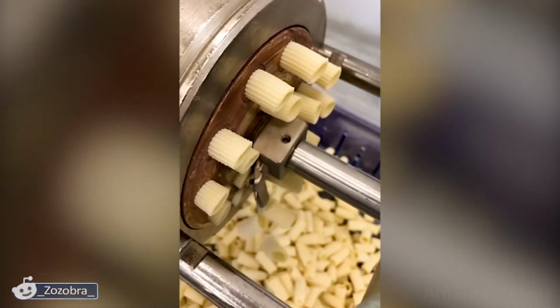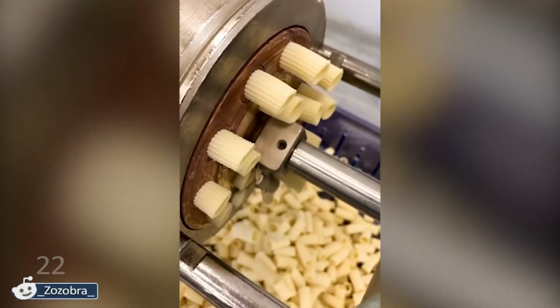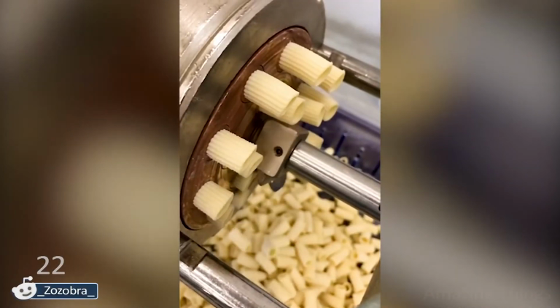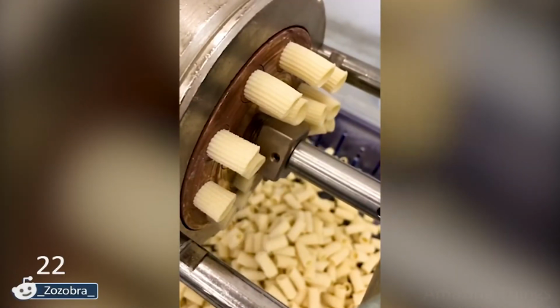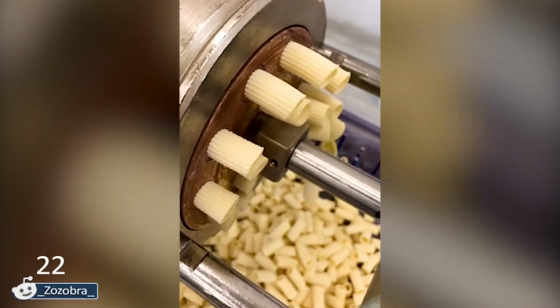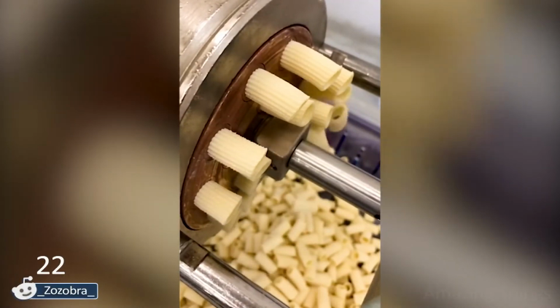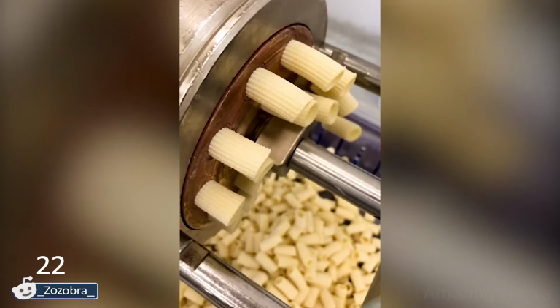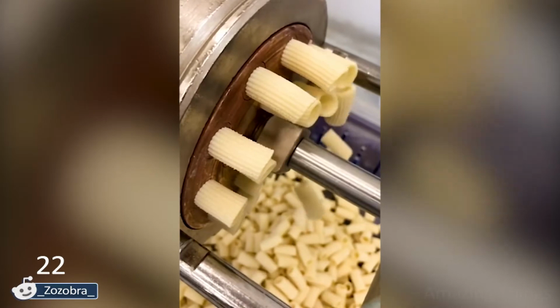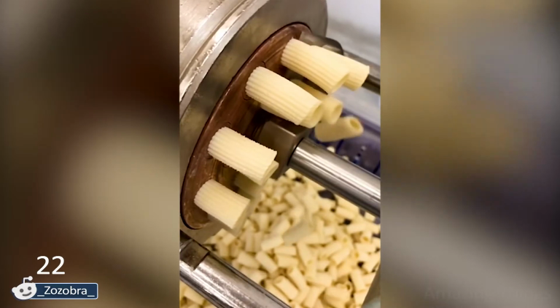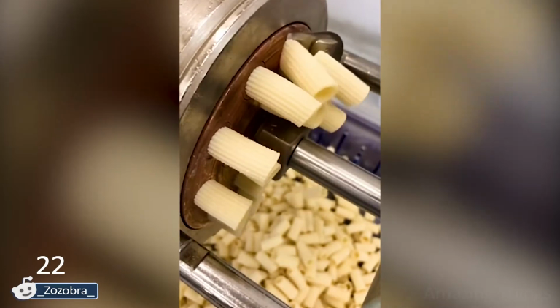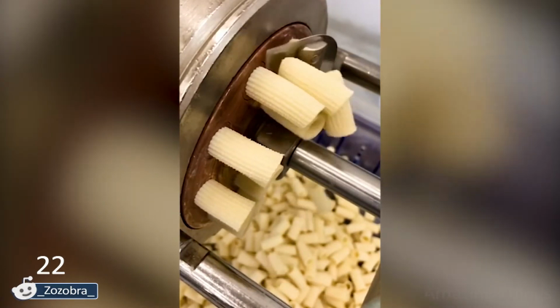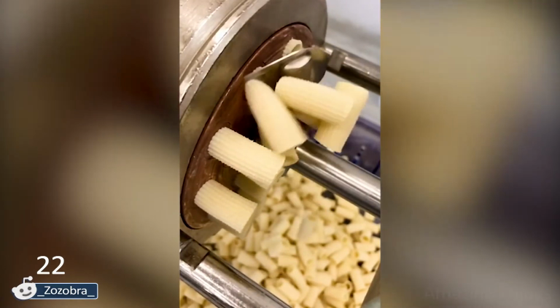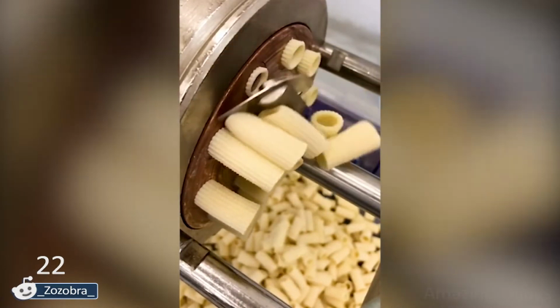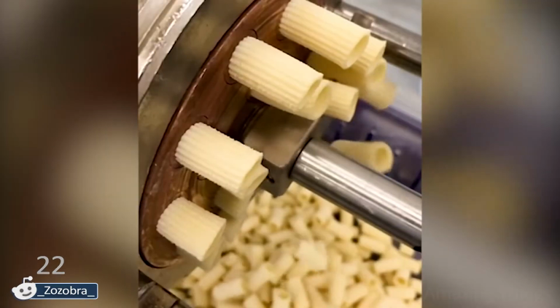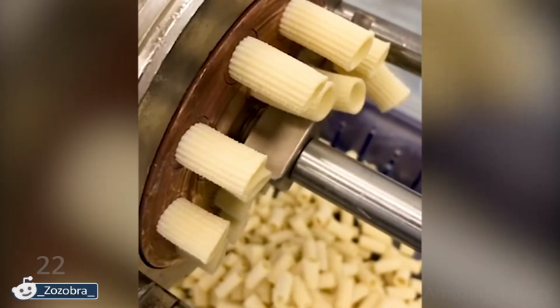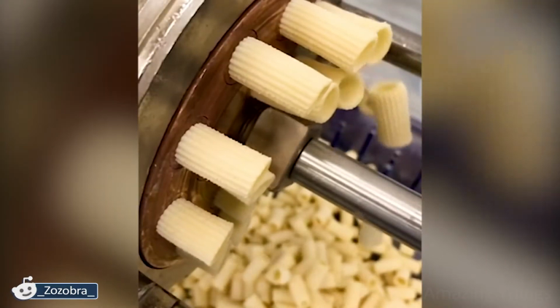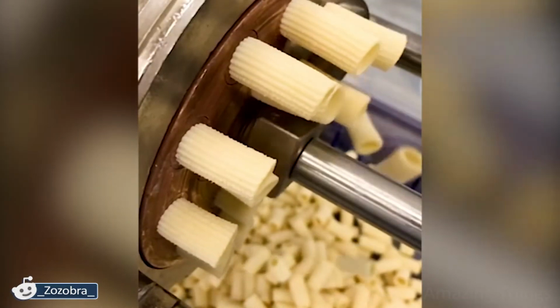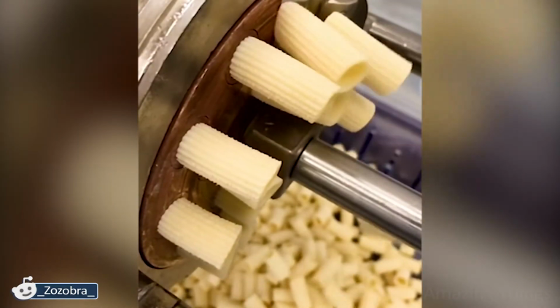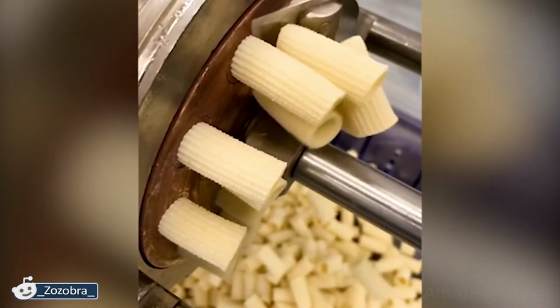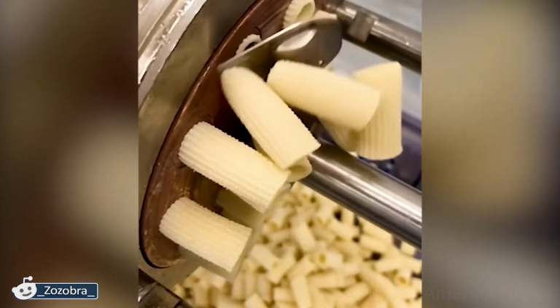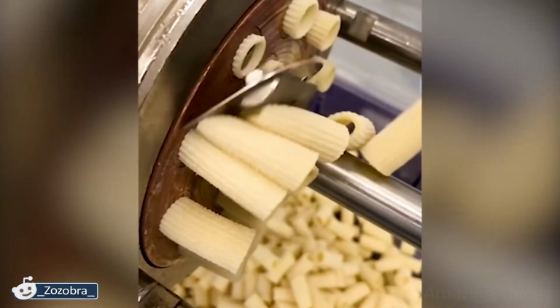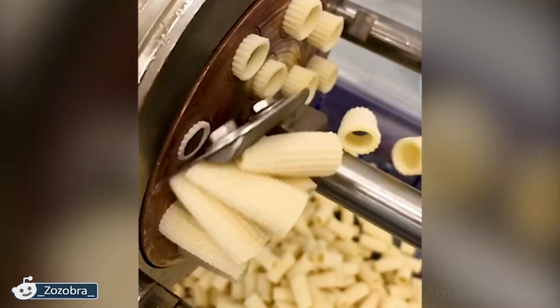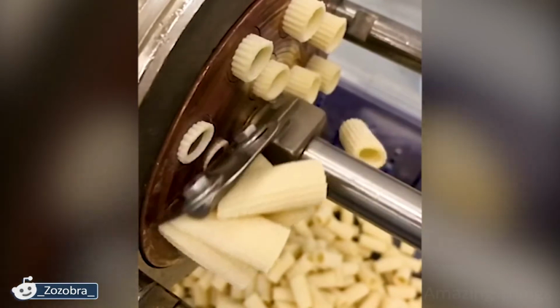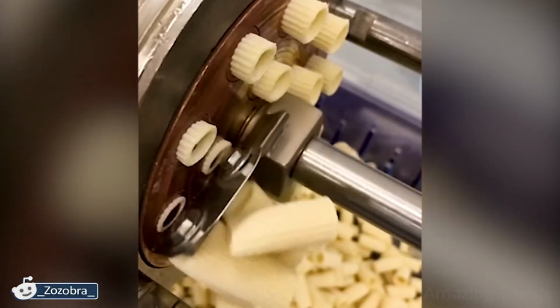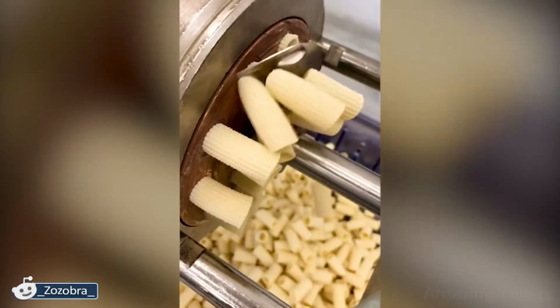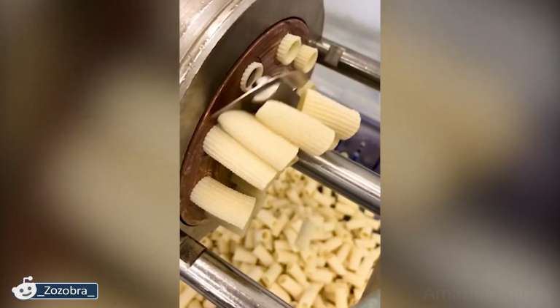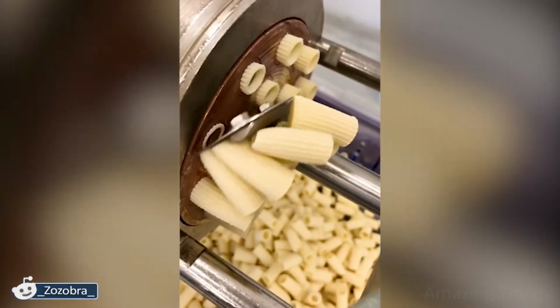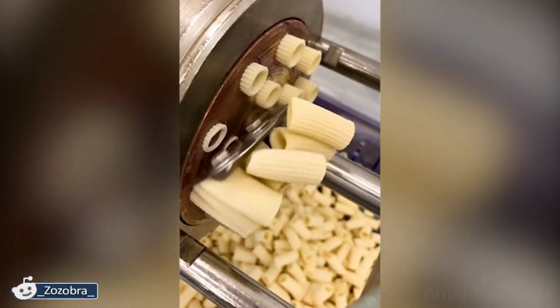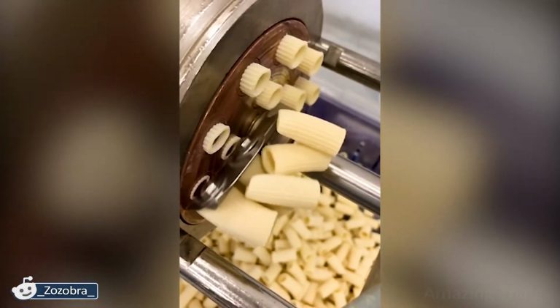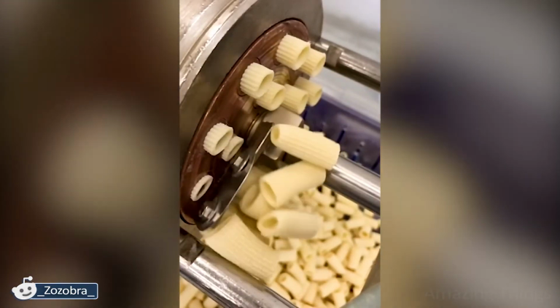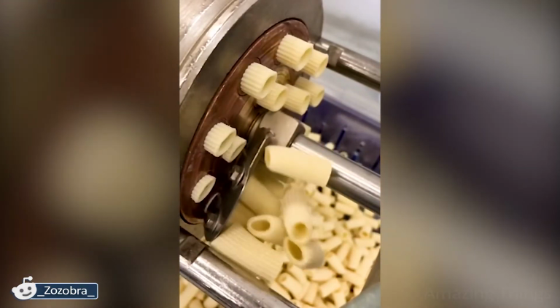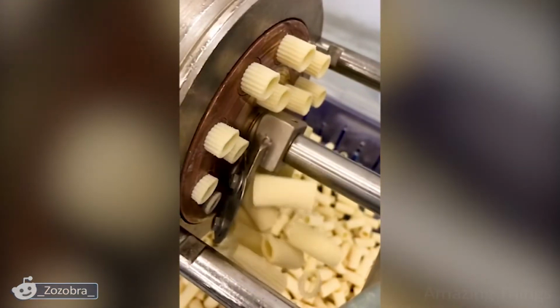Slicing pasta in slow-mo is what I need now to relax. I don't know about you, but such videos are pulling me in for a long time. And yes, now we know how pasta is cut.